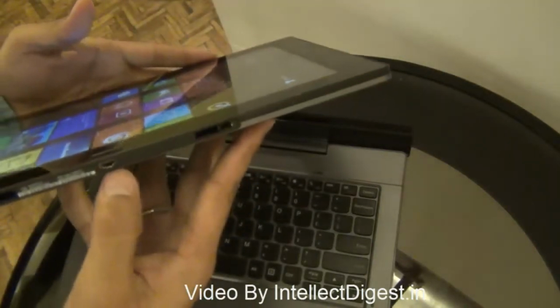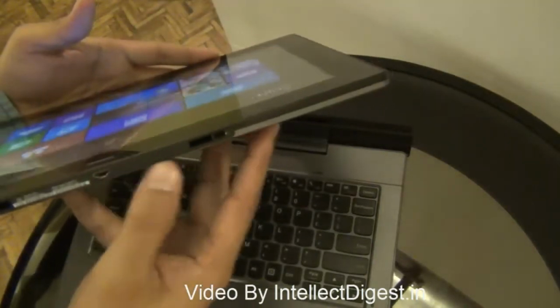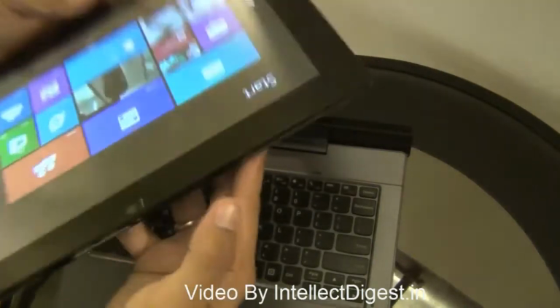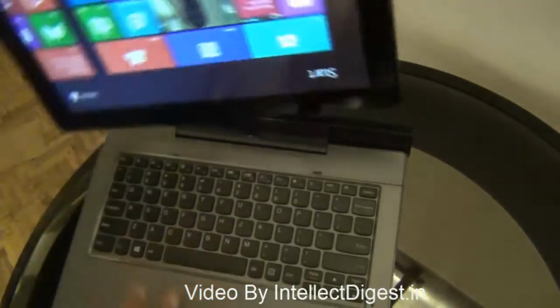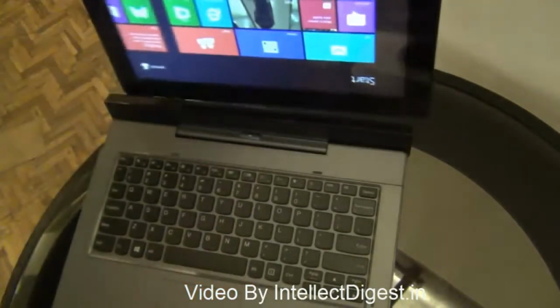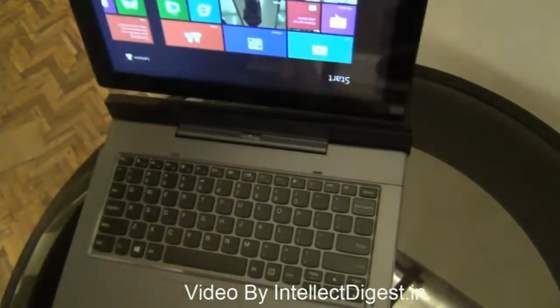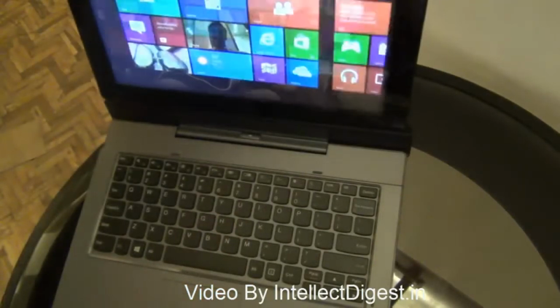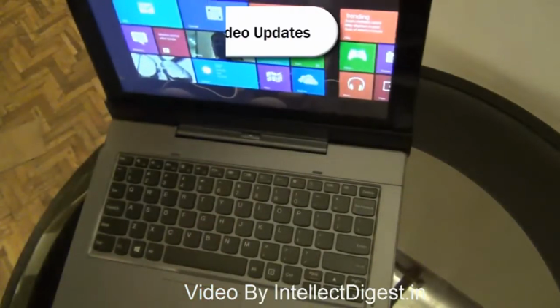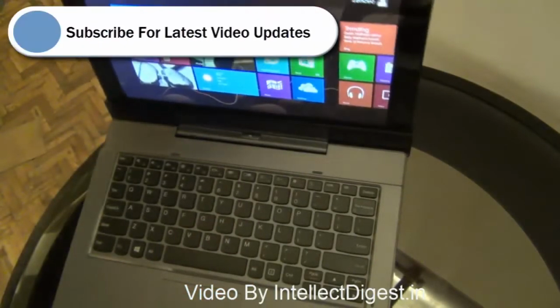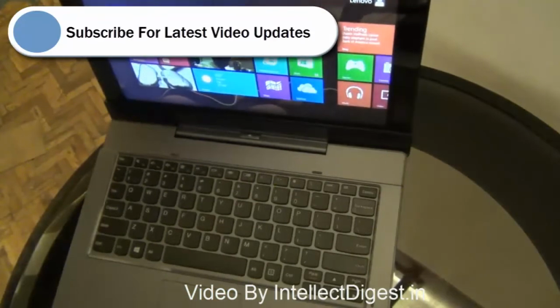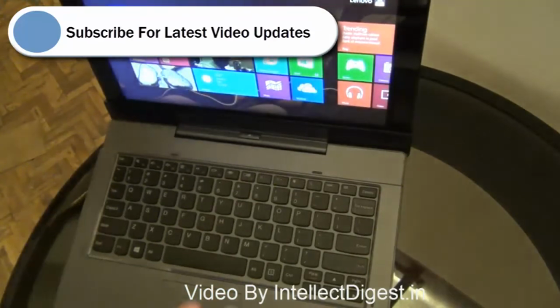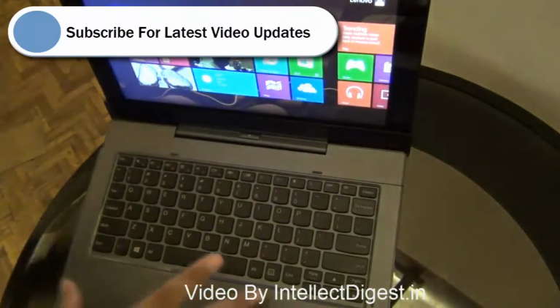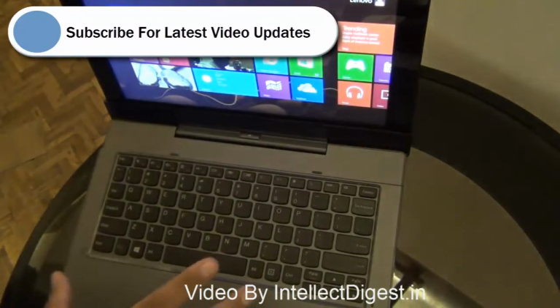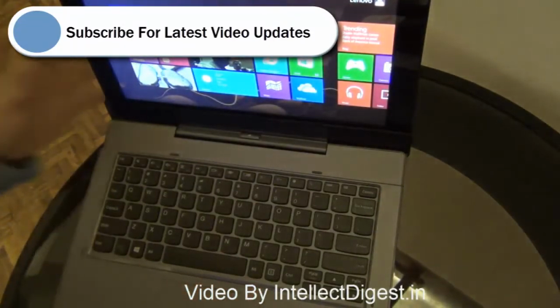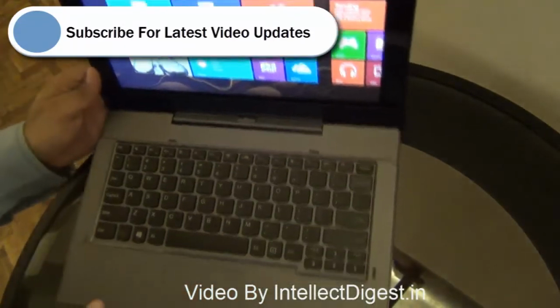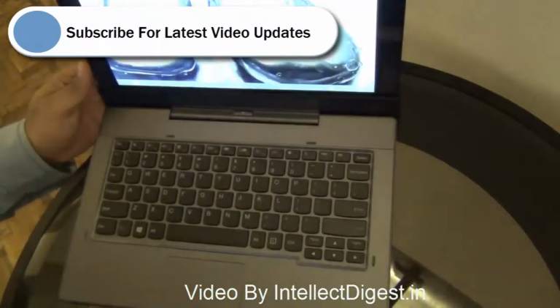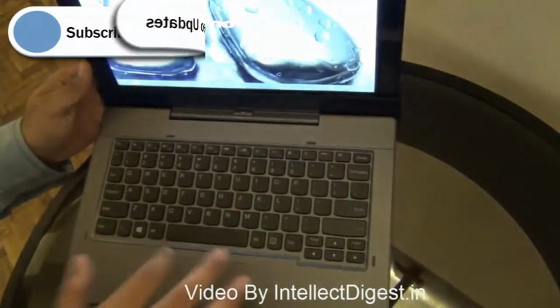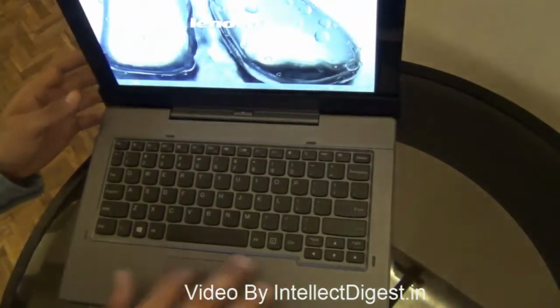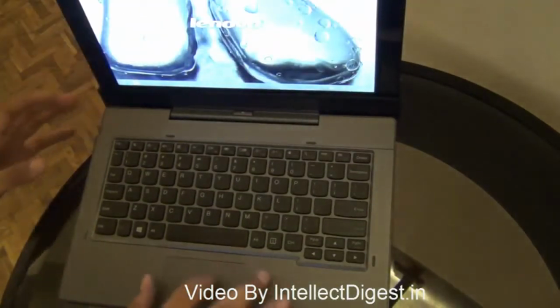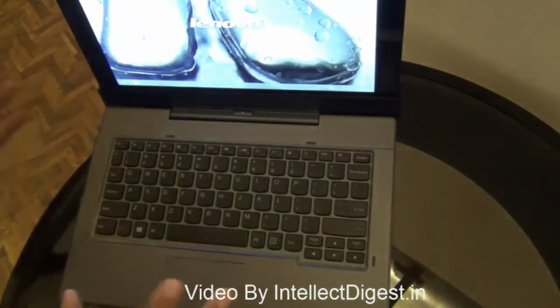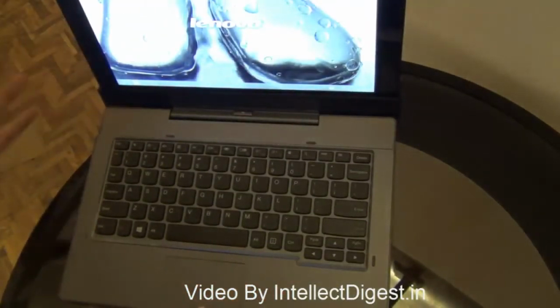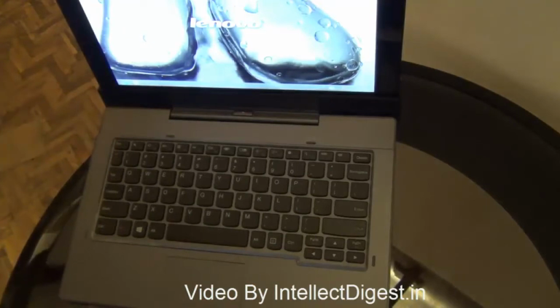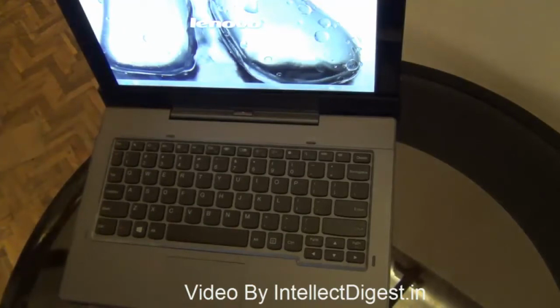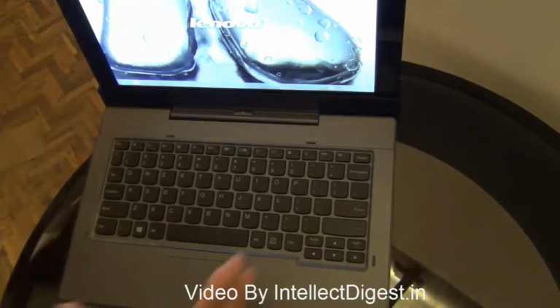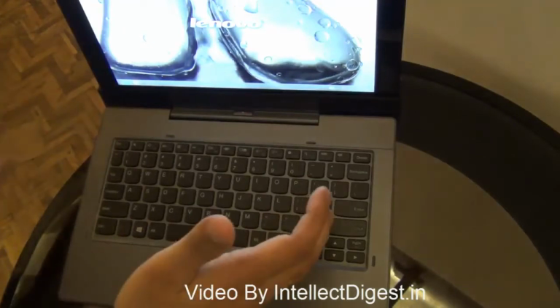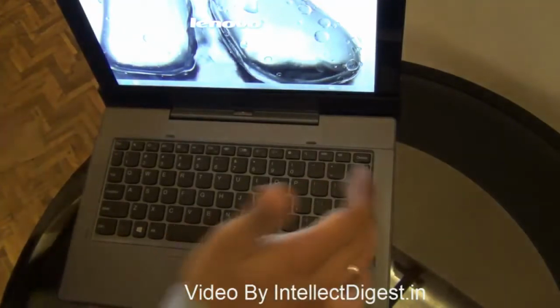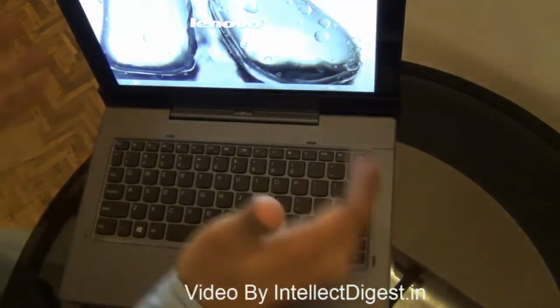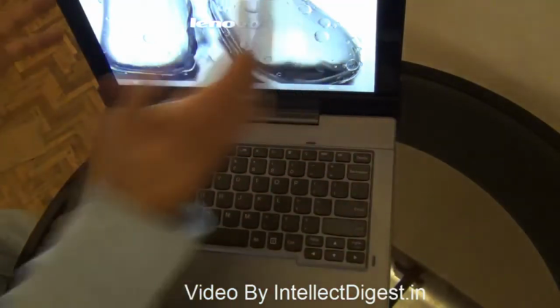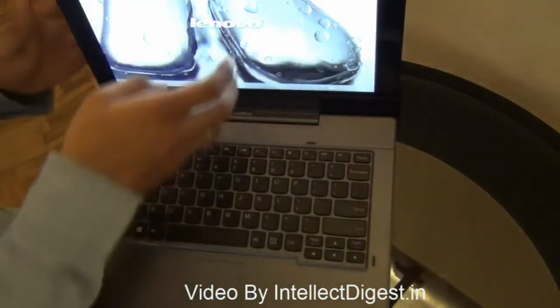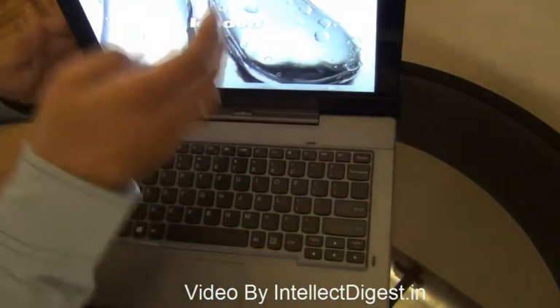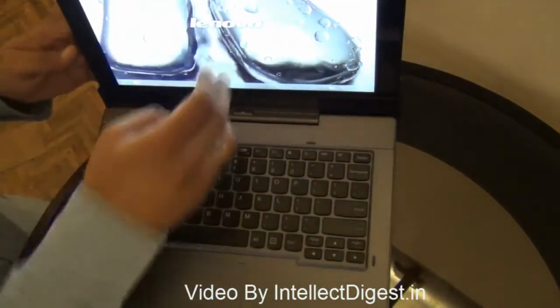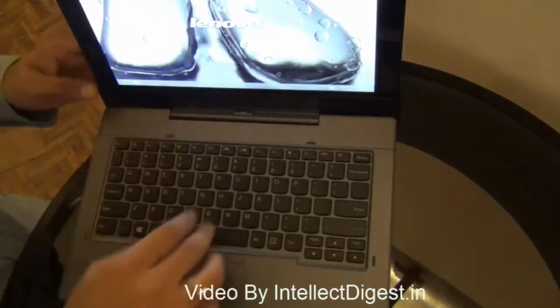On the bottom we have docking ports so you can just dock it into this dock. This dock is also a very cool thing — it is actually a powered dock, so it has the same battery capacity as the tablet itself.